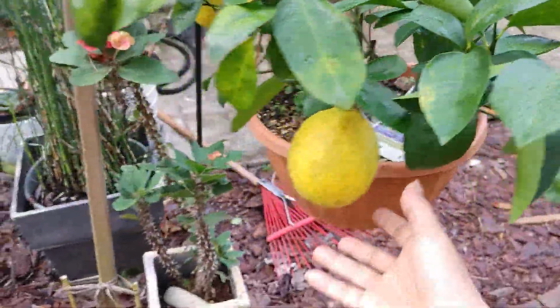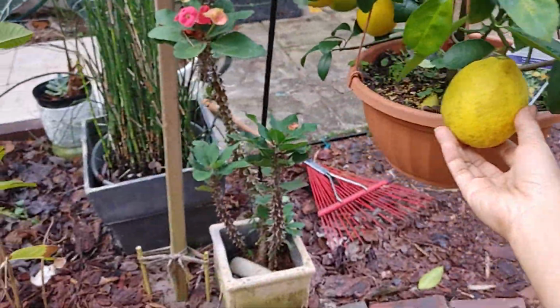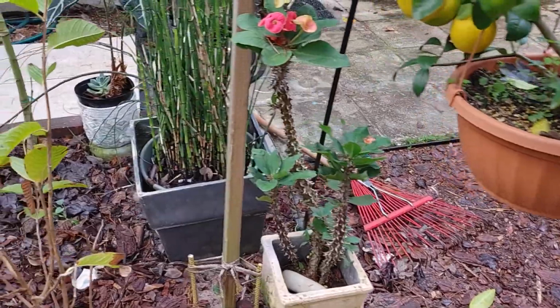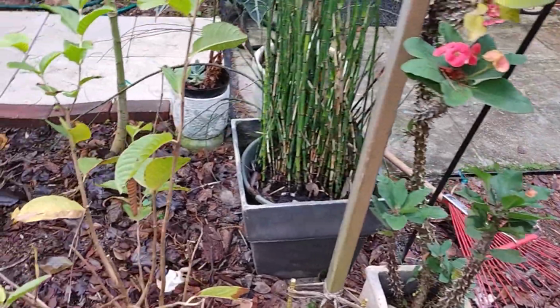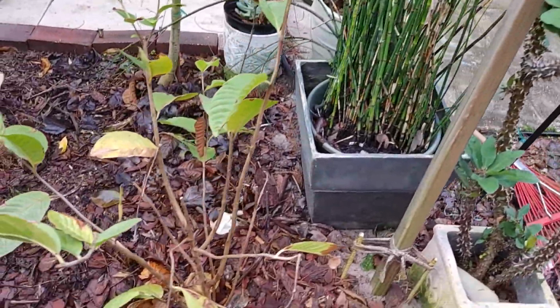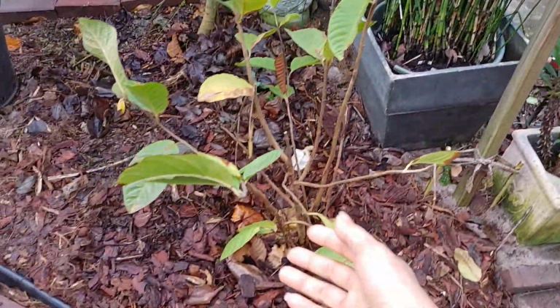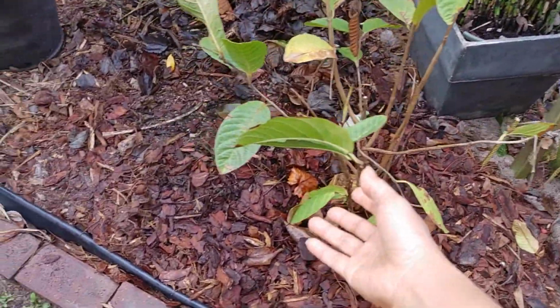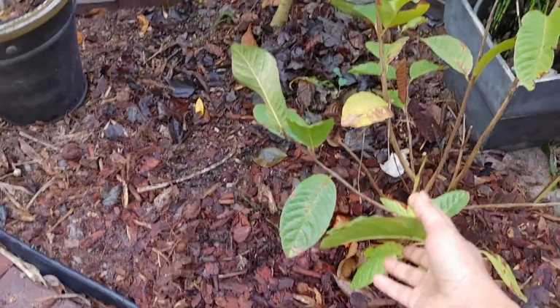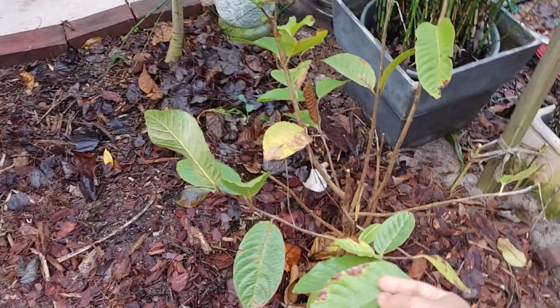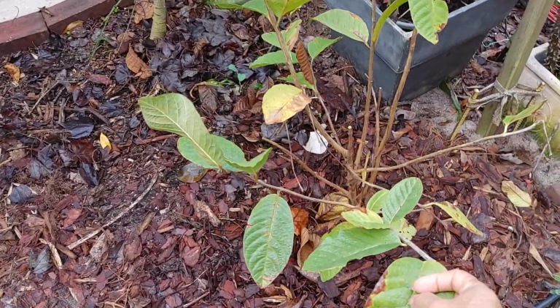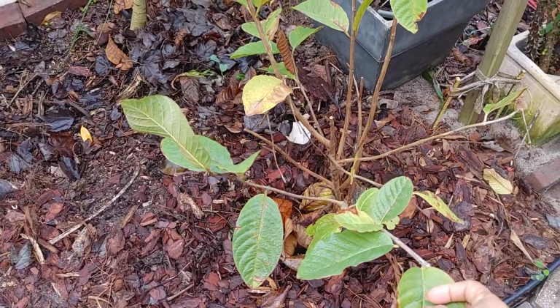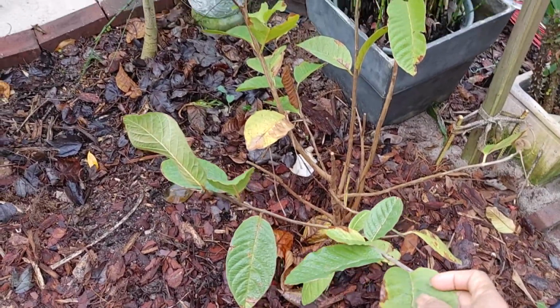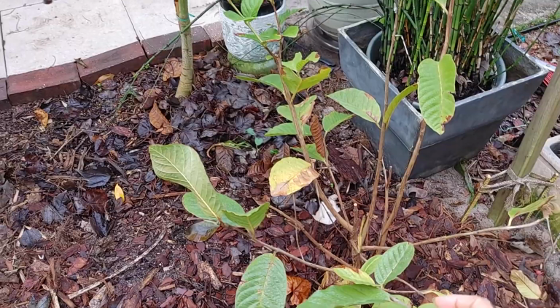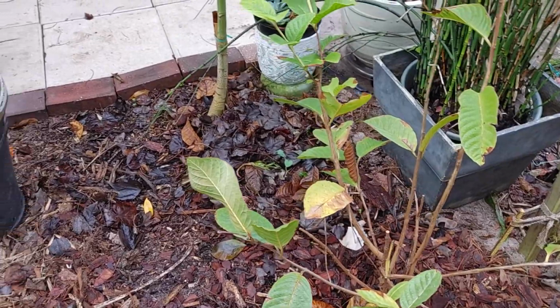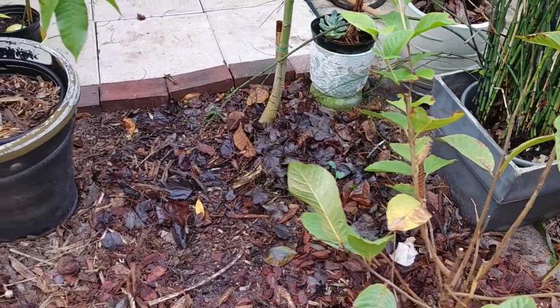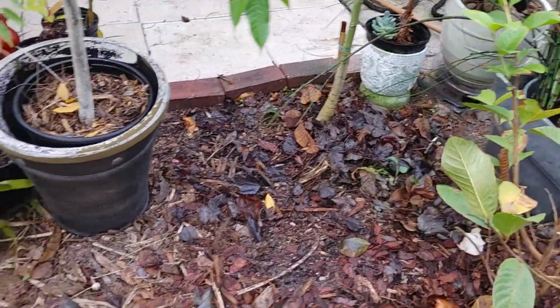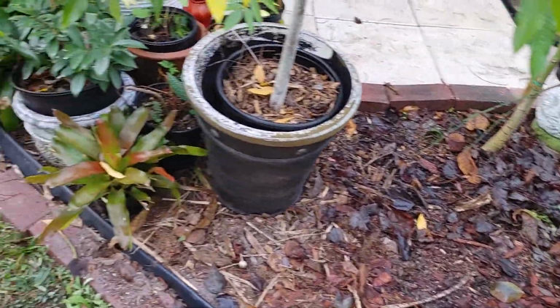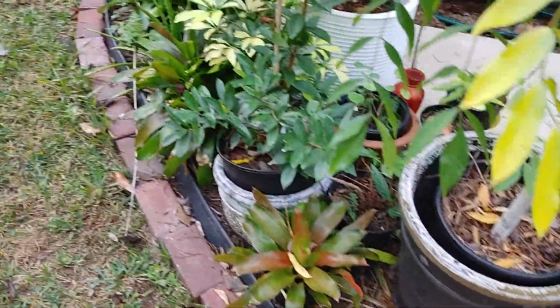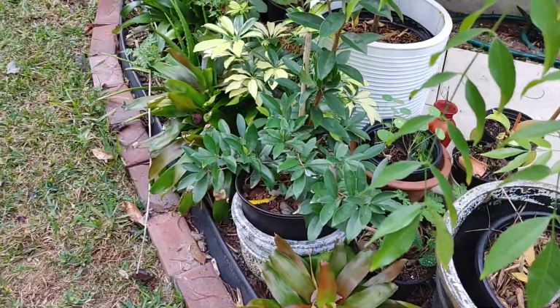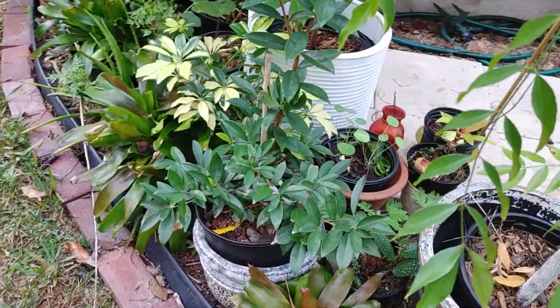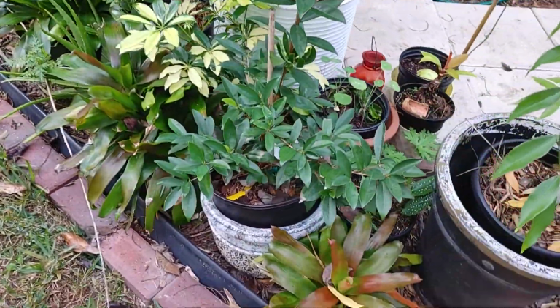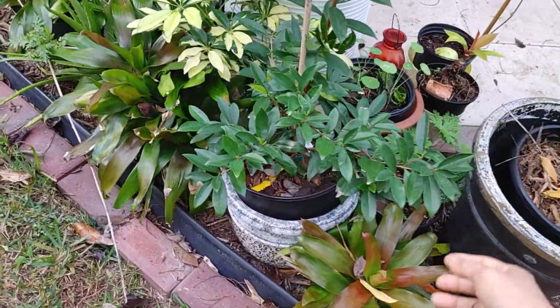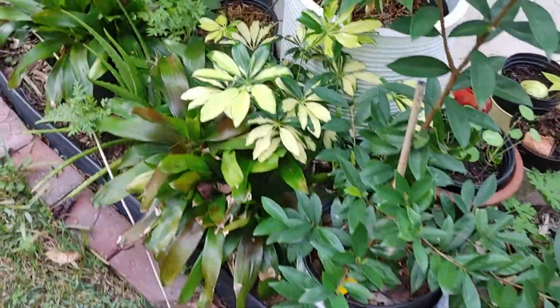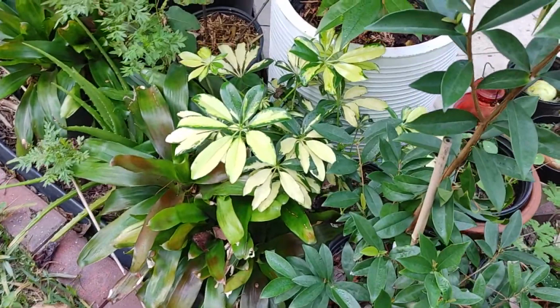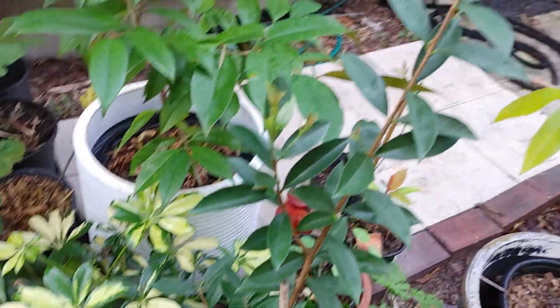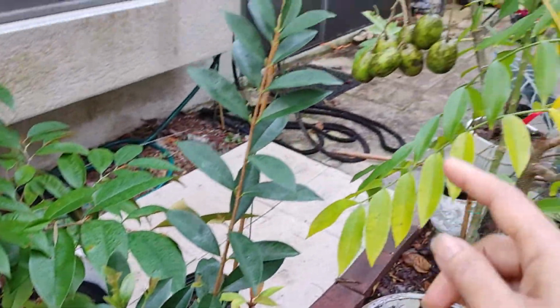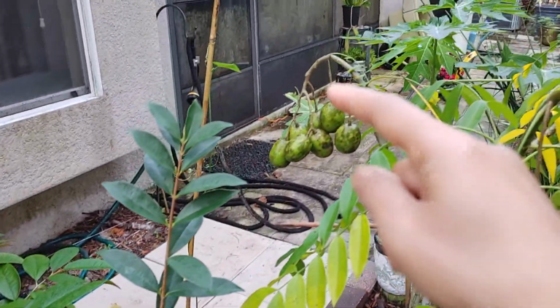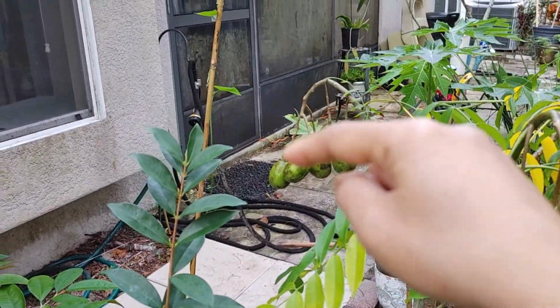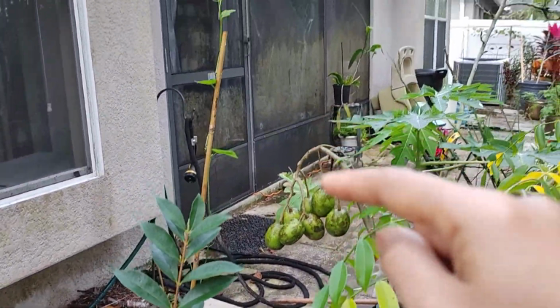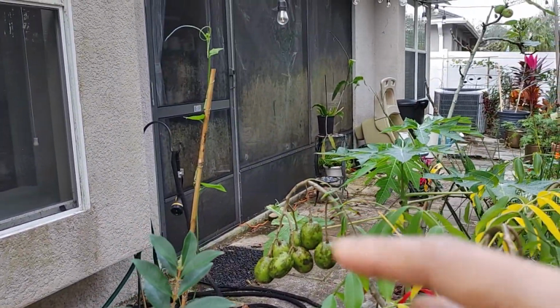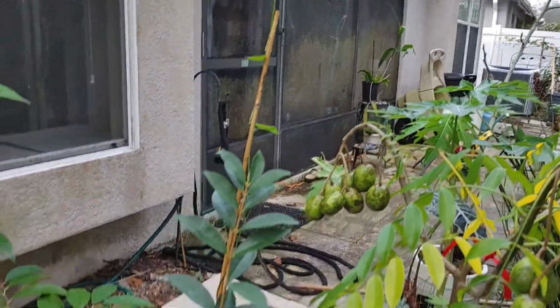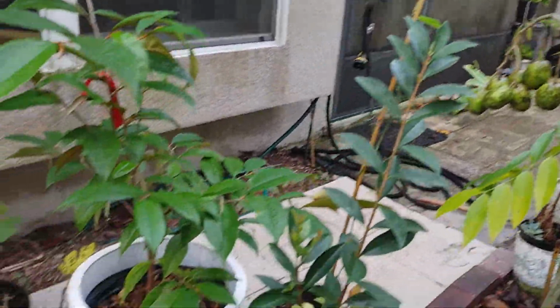We've been picking this fruit. This is a guava — it does not look really good. And then this is the Rio de Grande. So I was standing over there when I was talking. It's pretty messy.